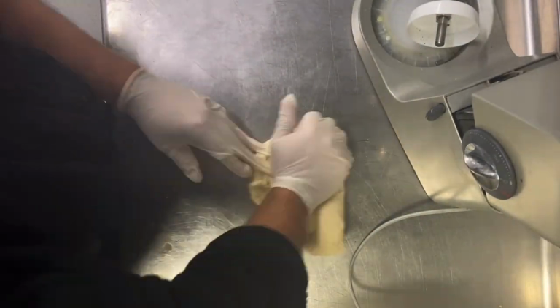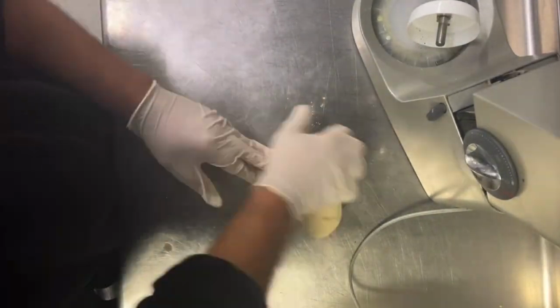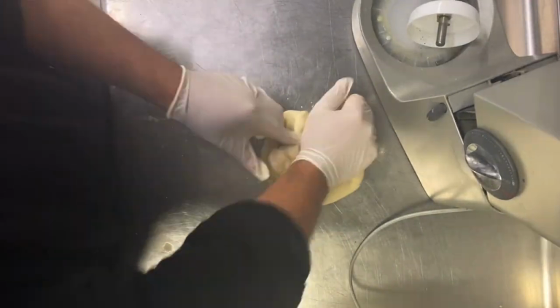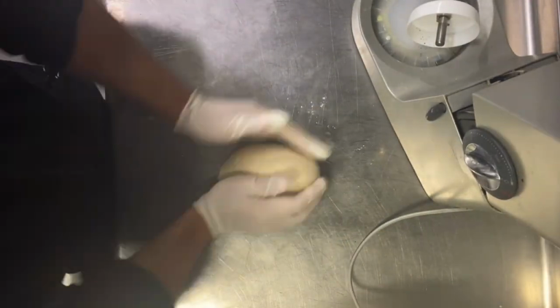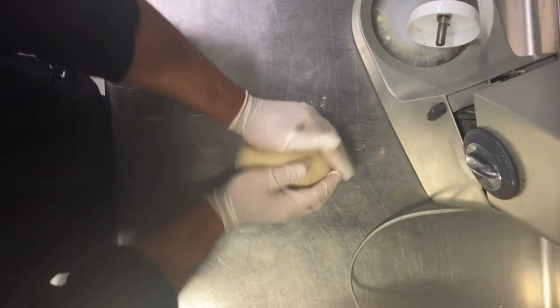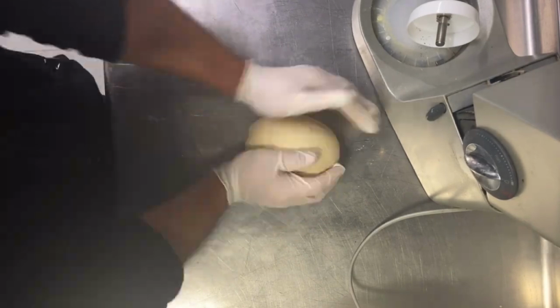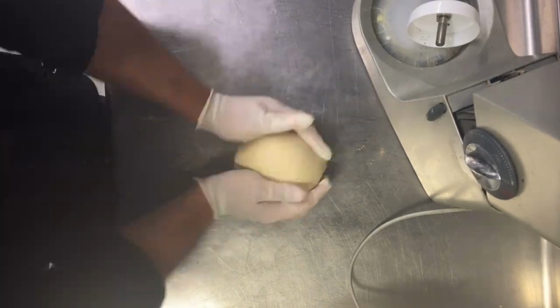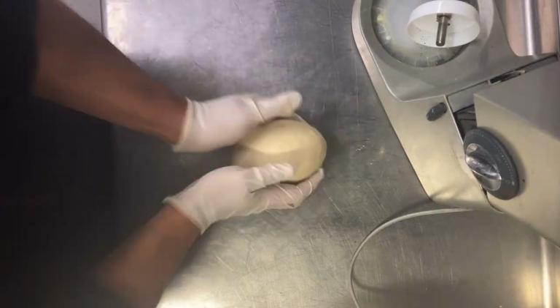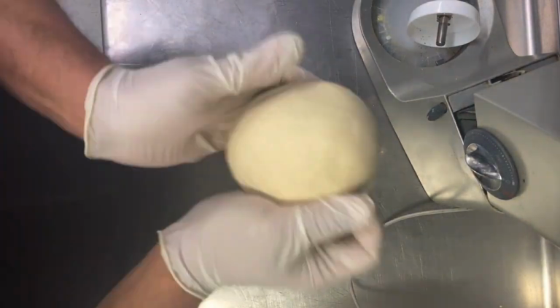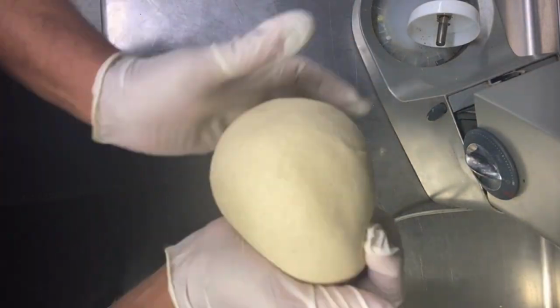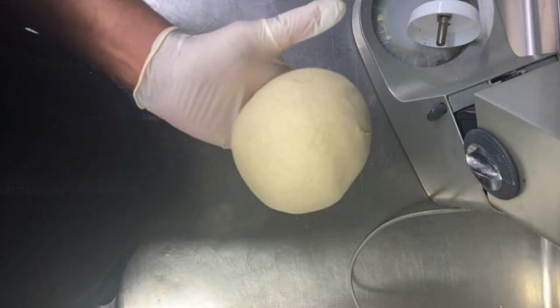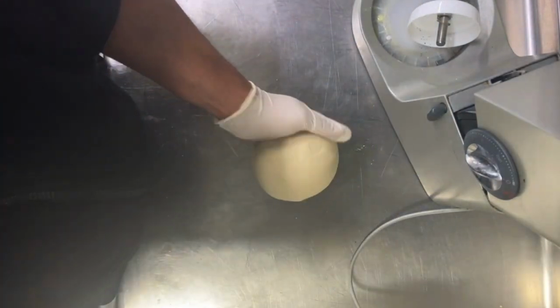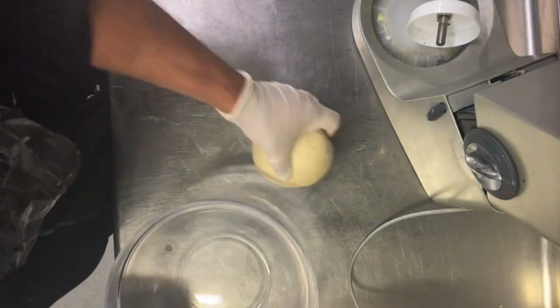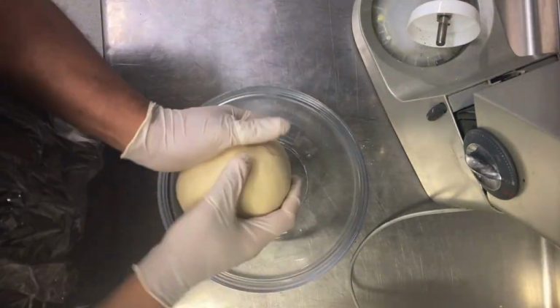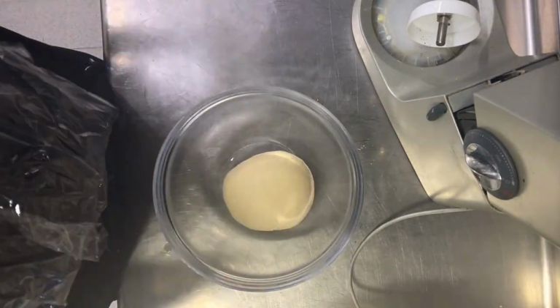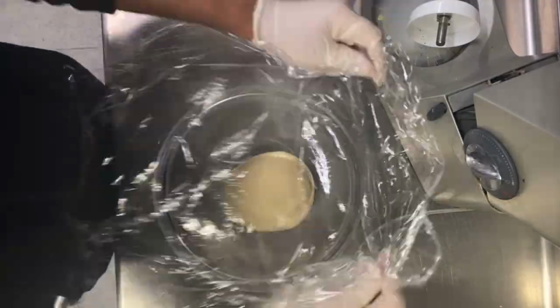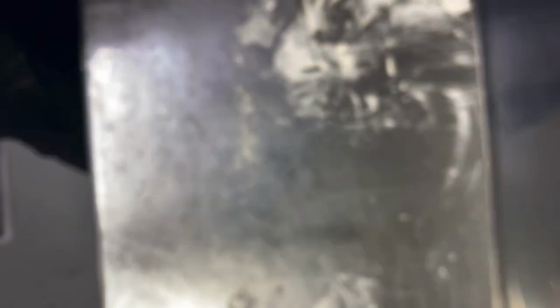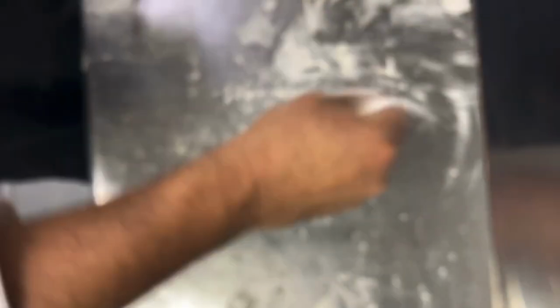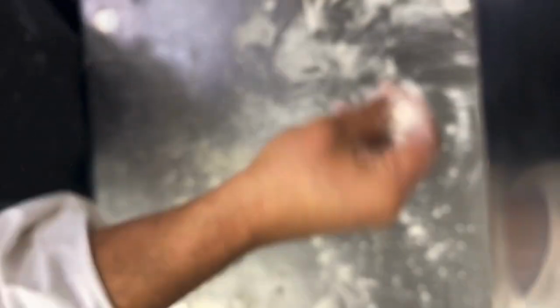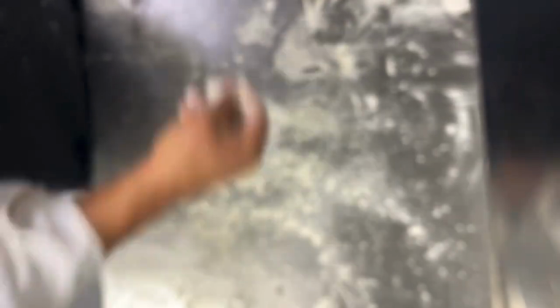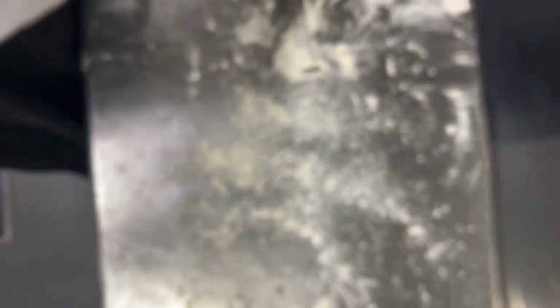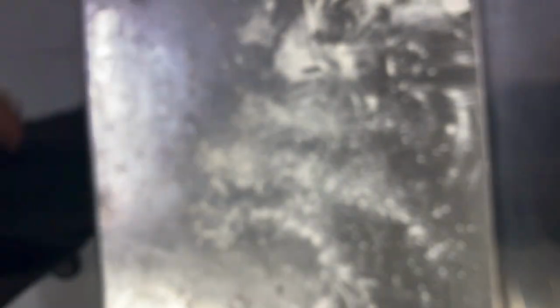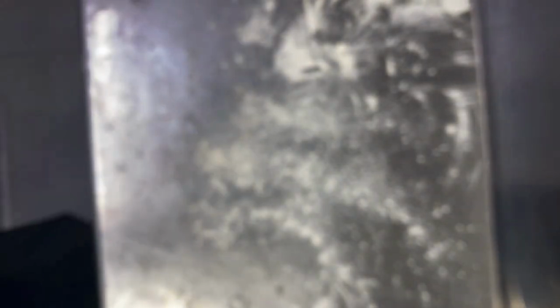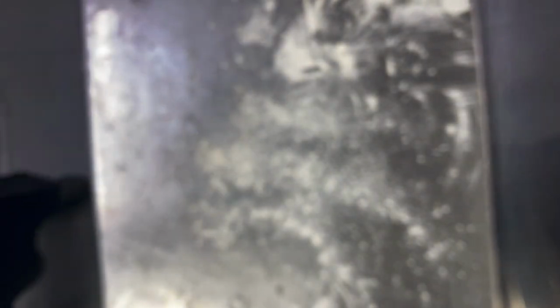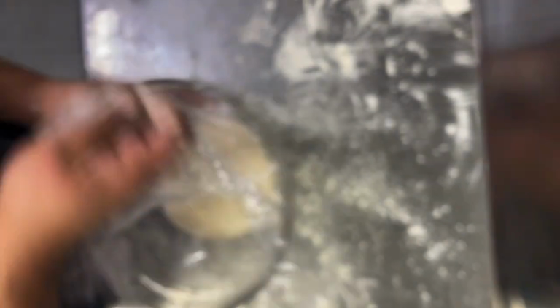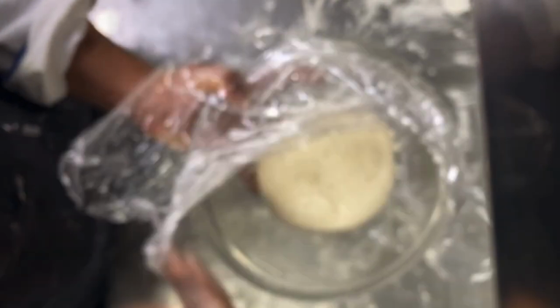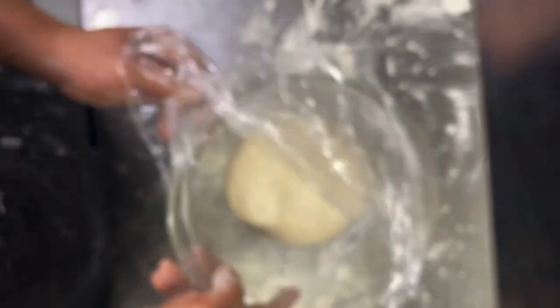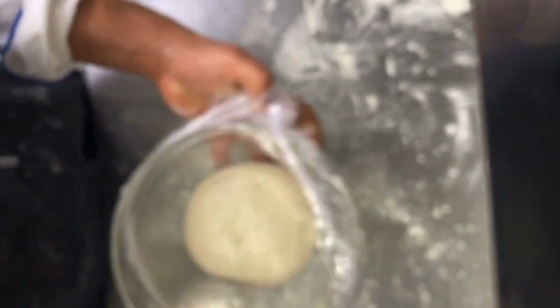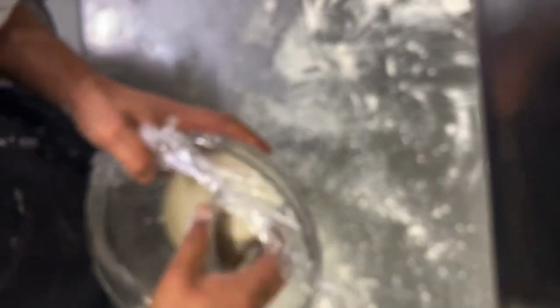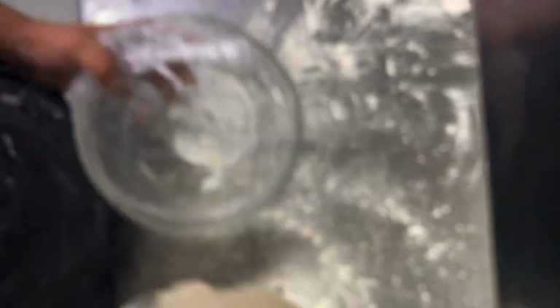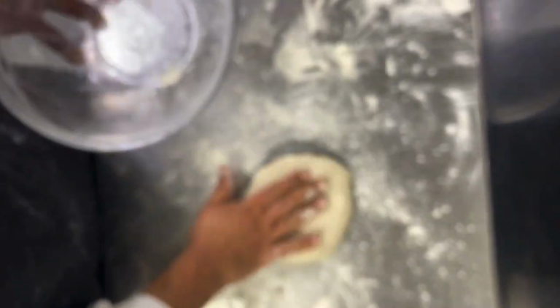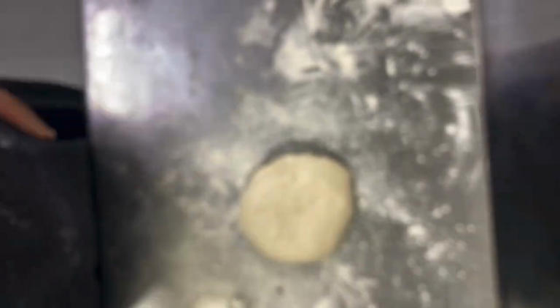Knead it a little bit, make a round shape — this is very important. Then cover it and keep it in a bowl, covered for 50 minutes to 1 hour. After 1 hour you can see the dough has risen.